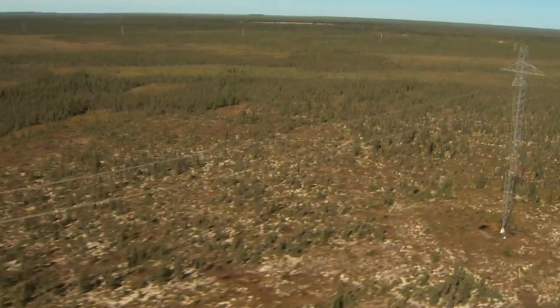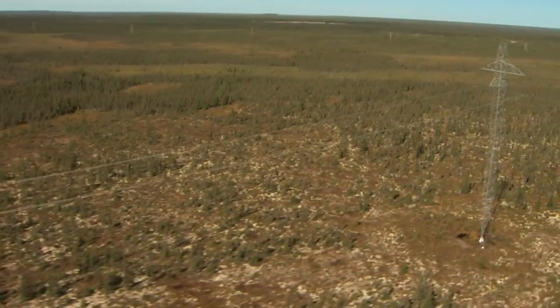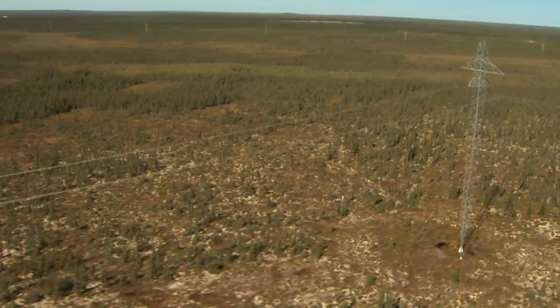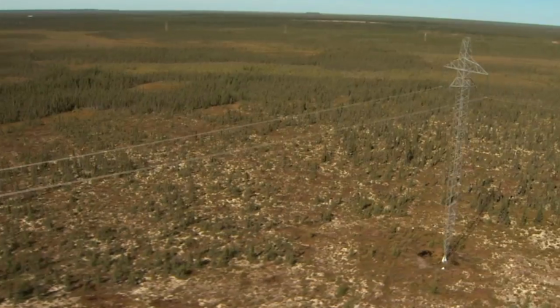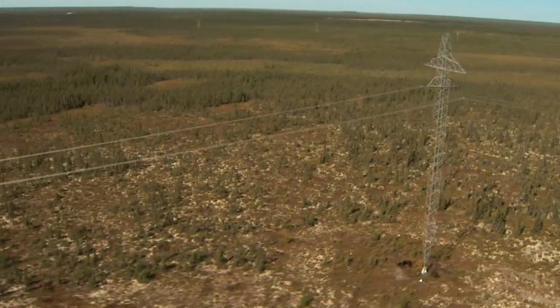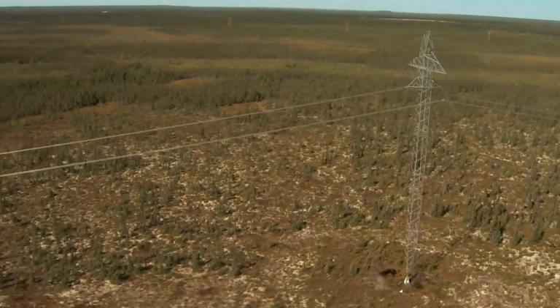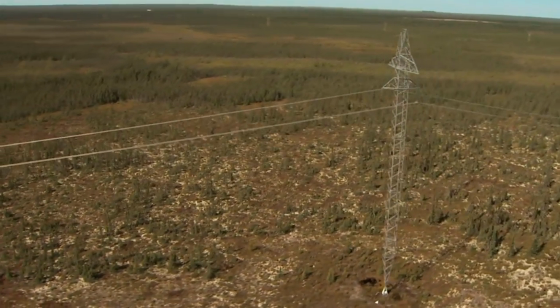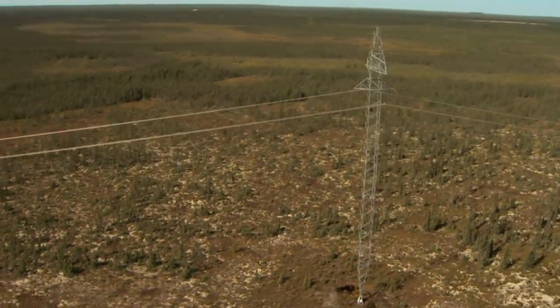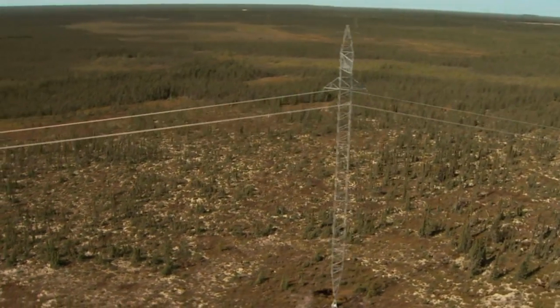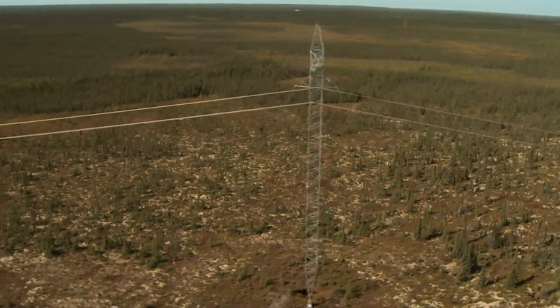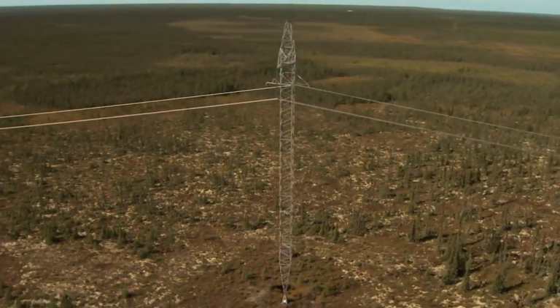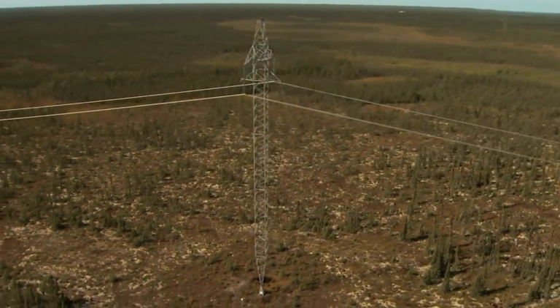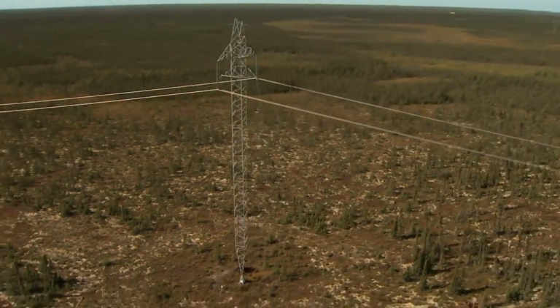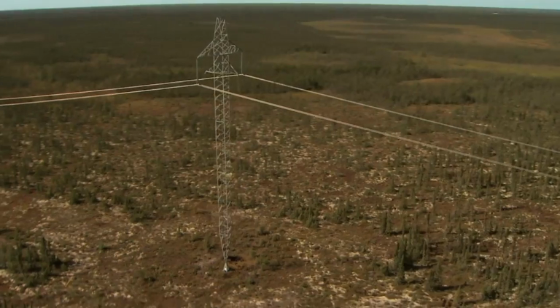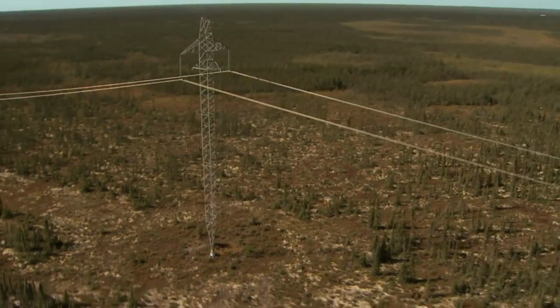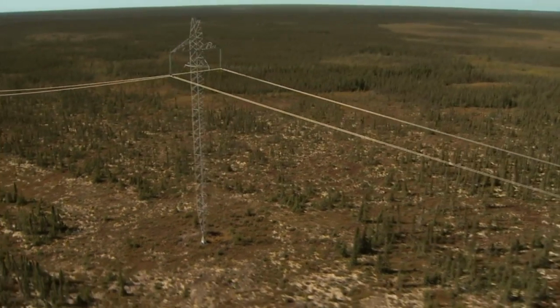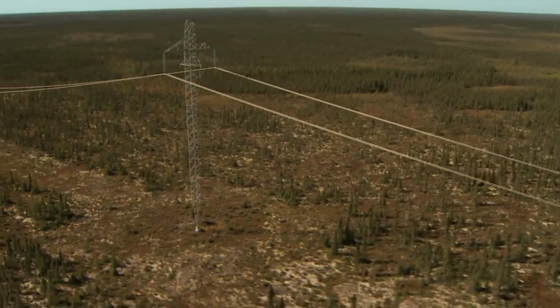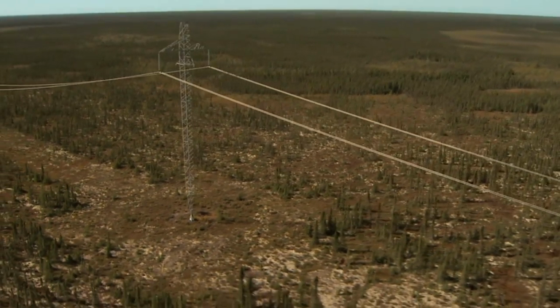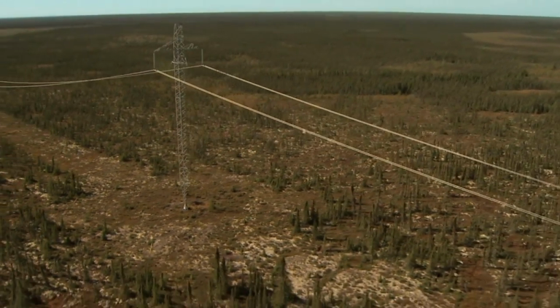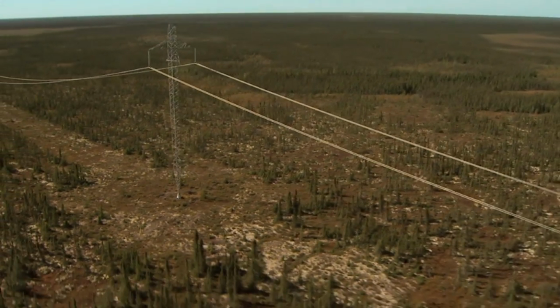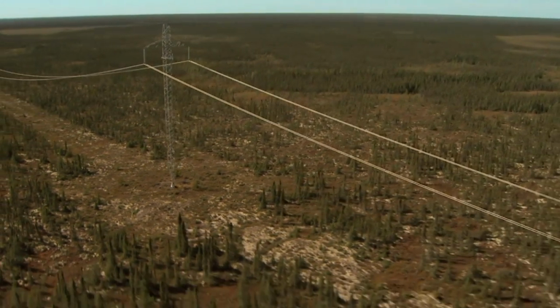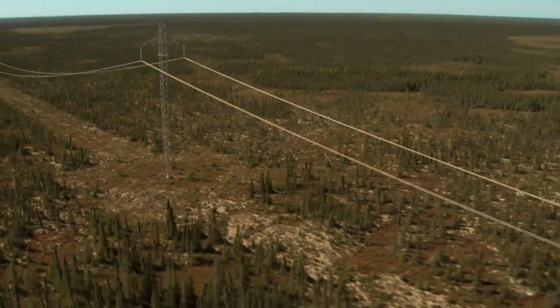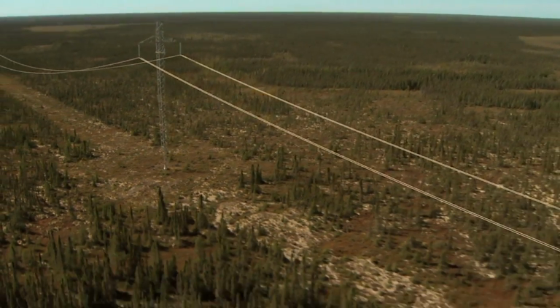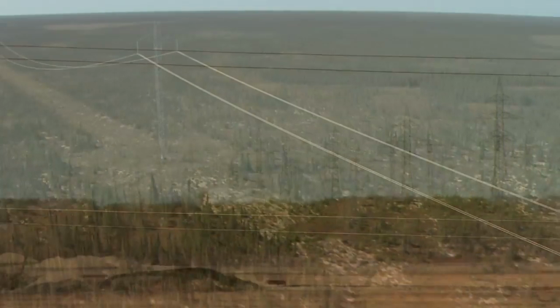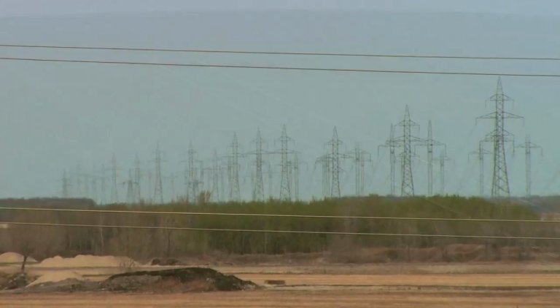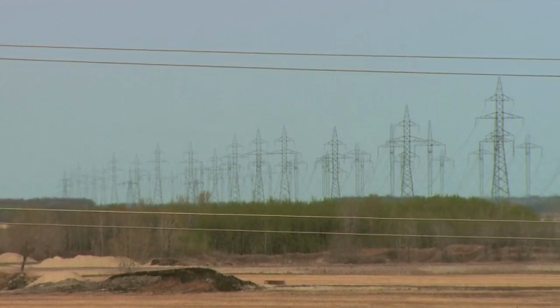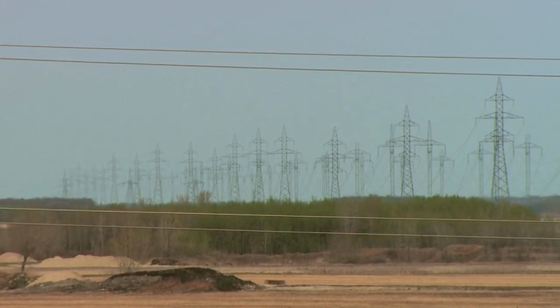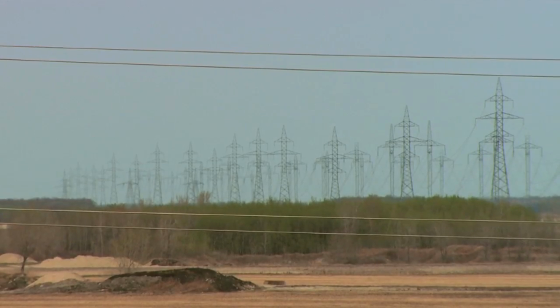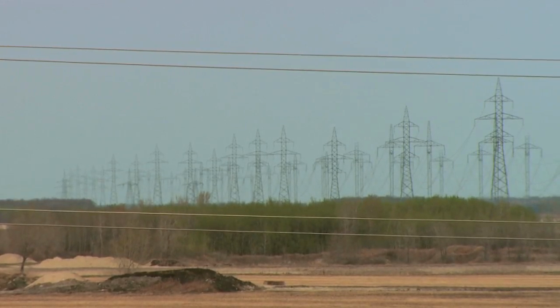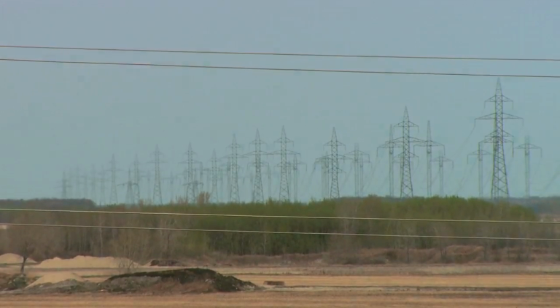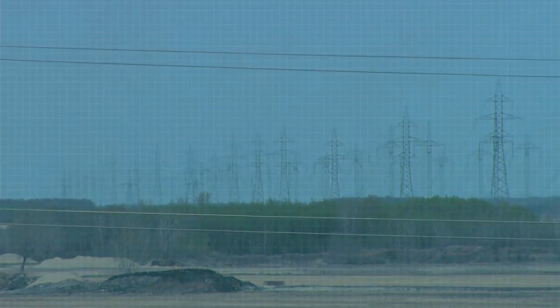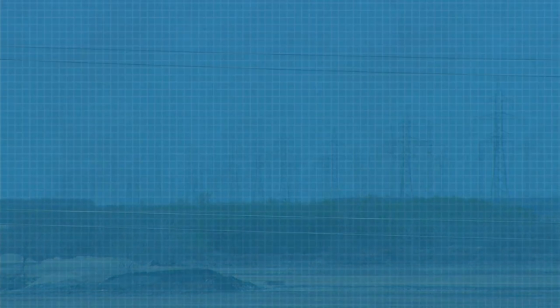Today, the Nelson River HVDC system carries more than 75% of all electrical energy used in the province, making it the backbone of Manitoba Hydro's system.